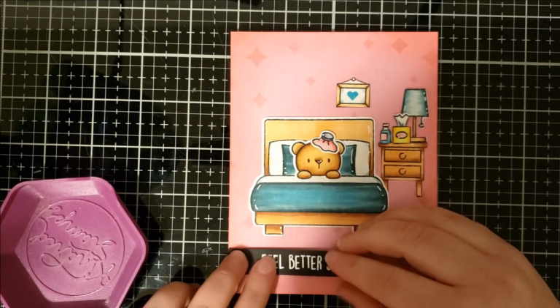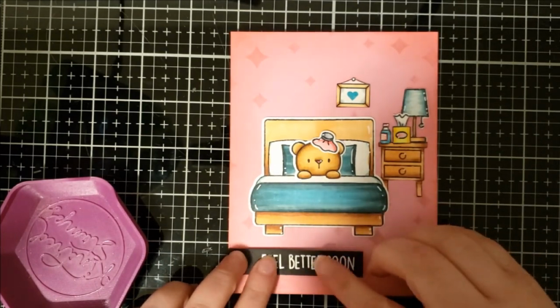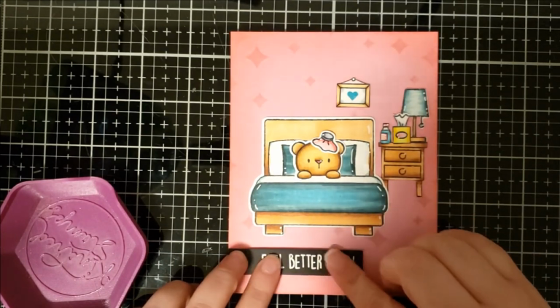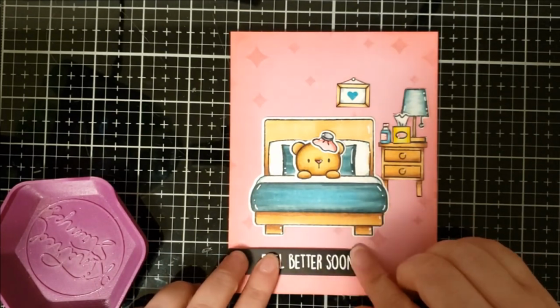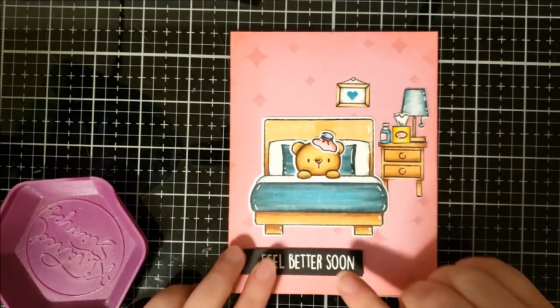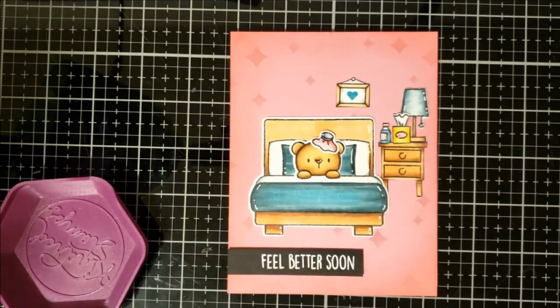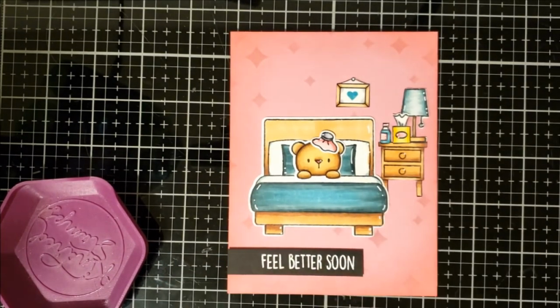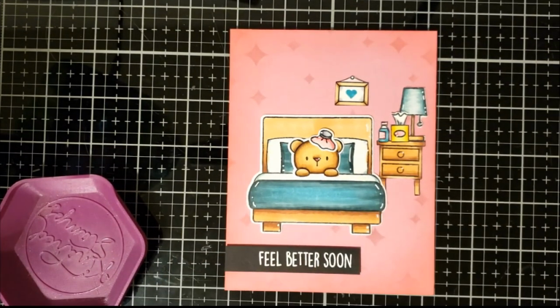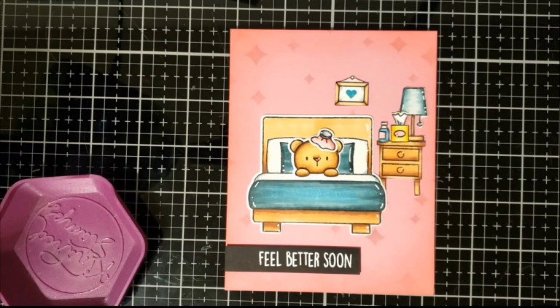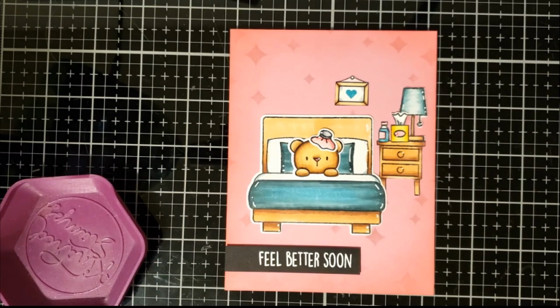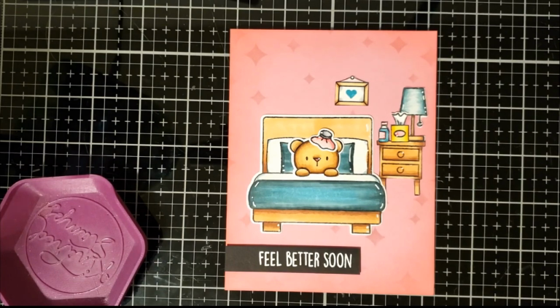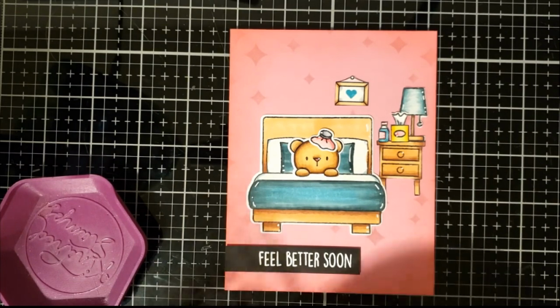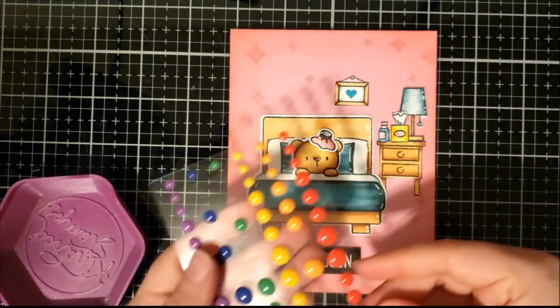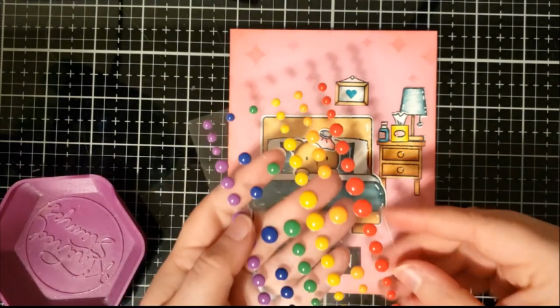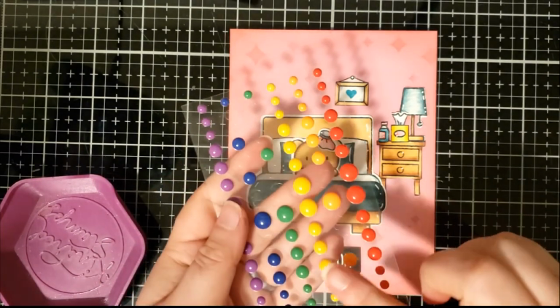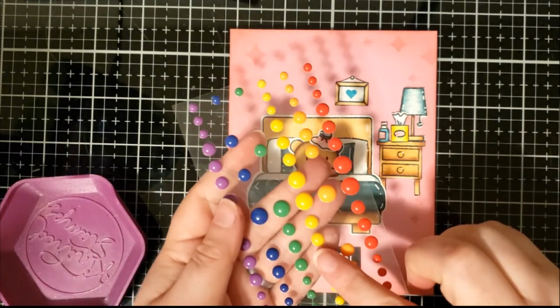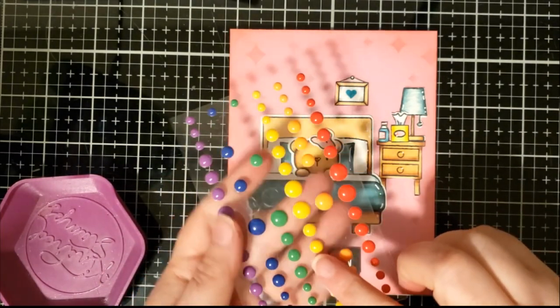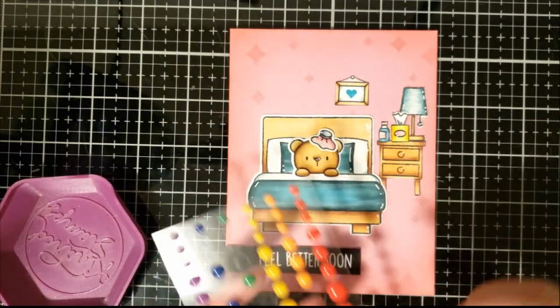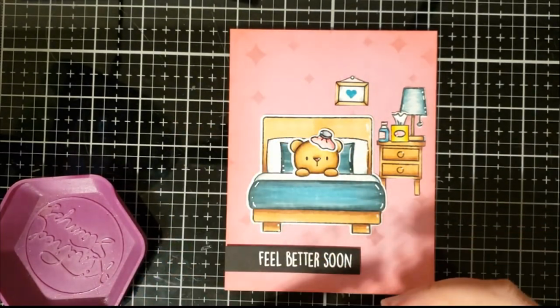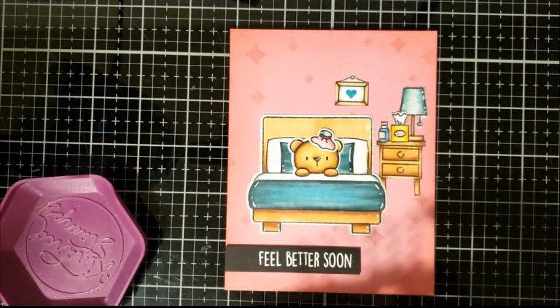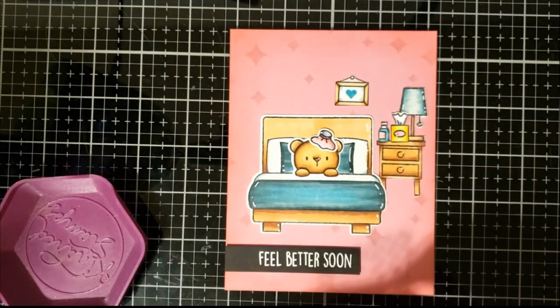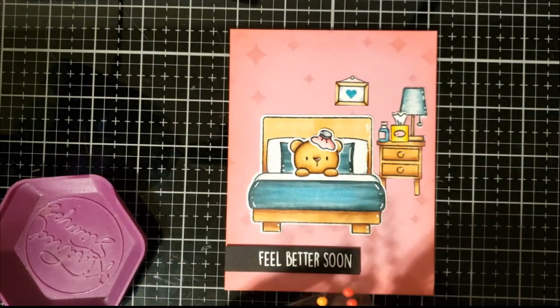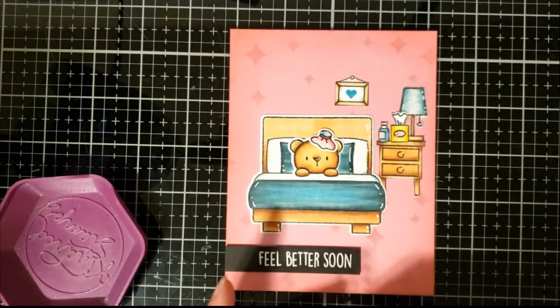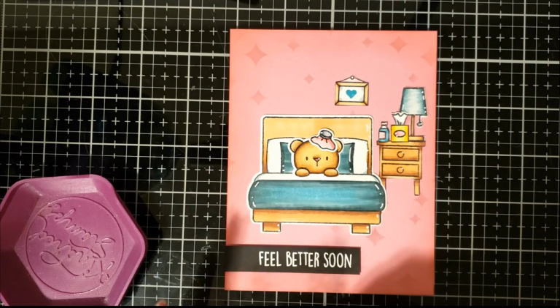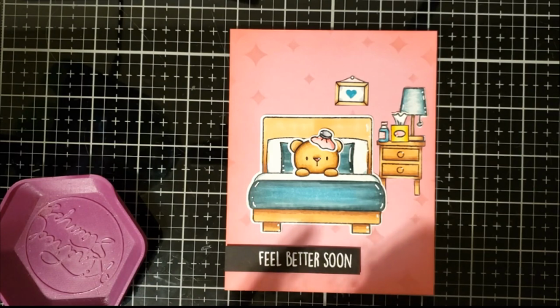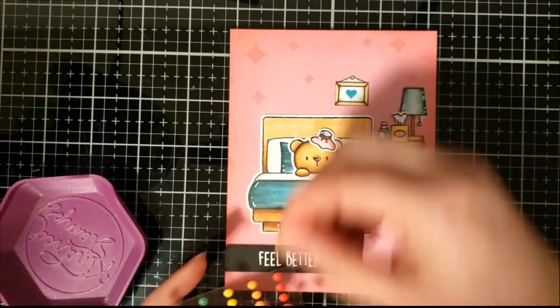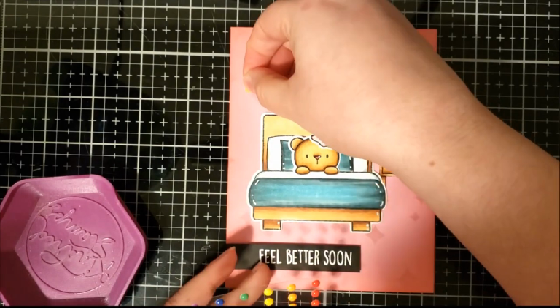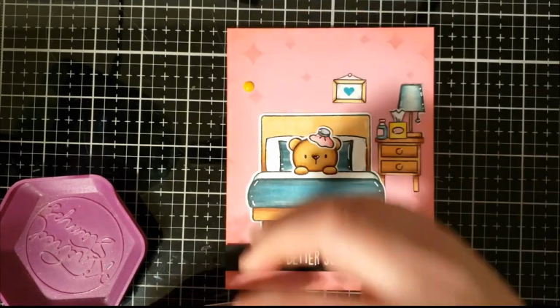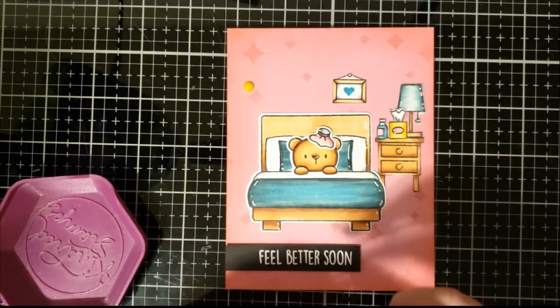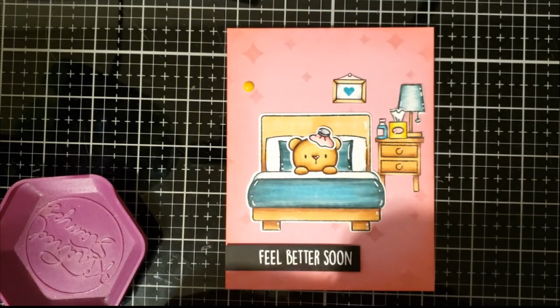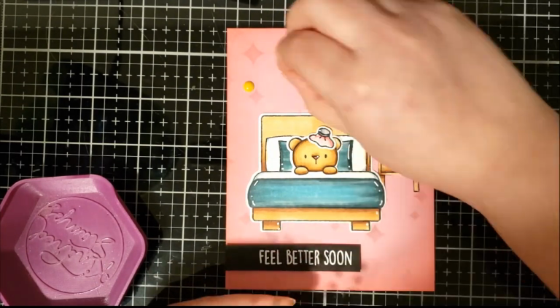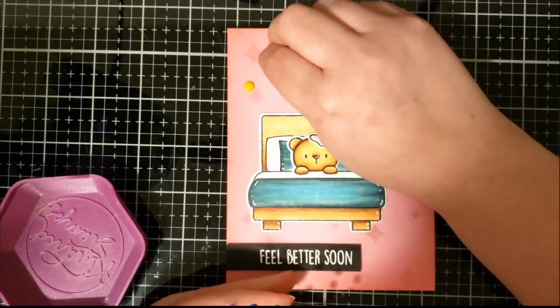For final touches I'm going to go ahead and add some yellow enamel dots, just to coordinate with the yellow tissue box.